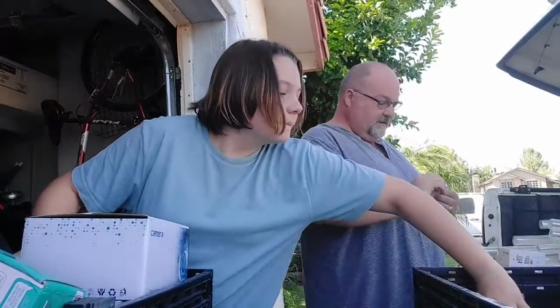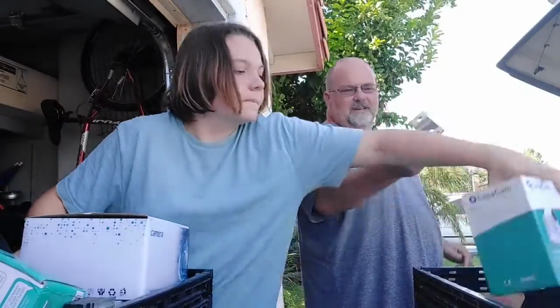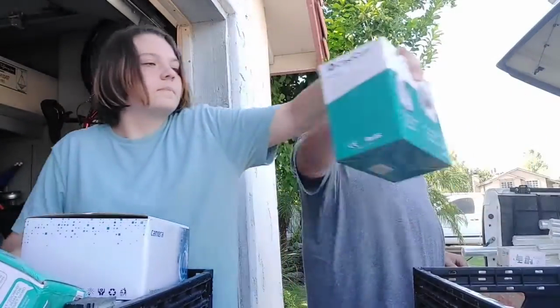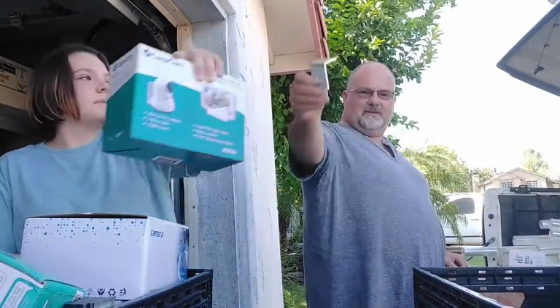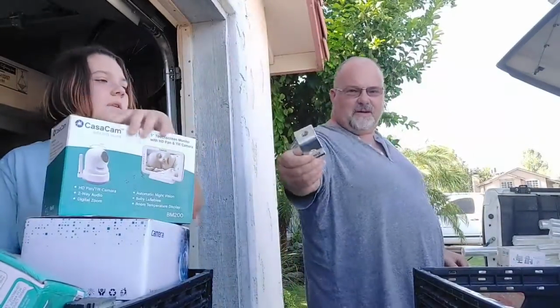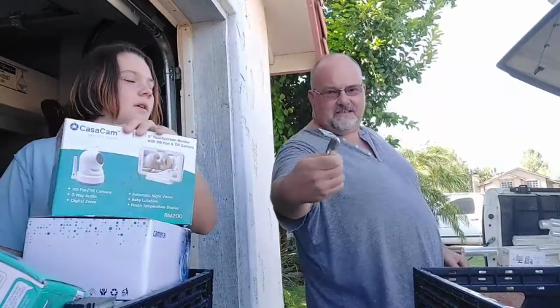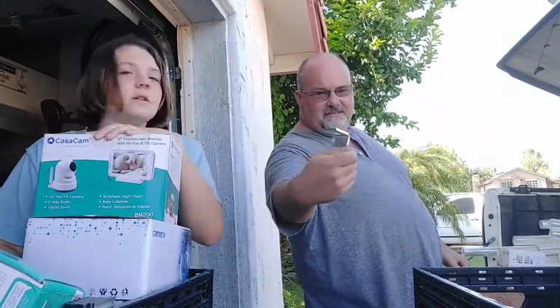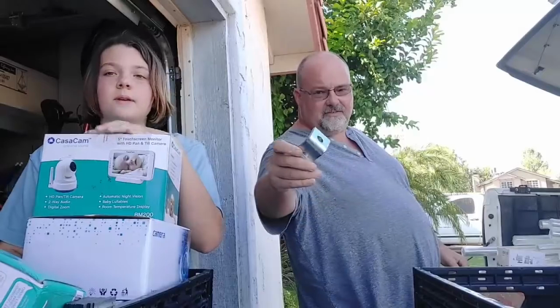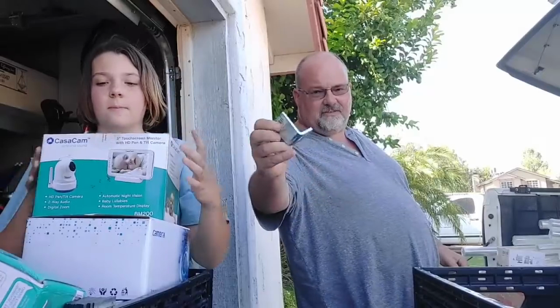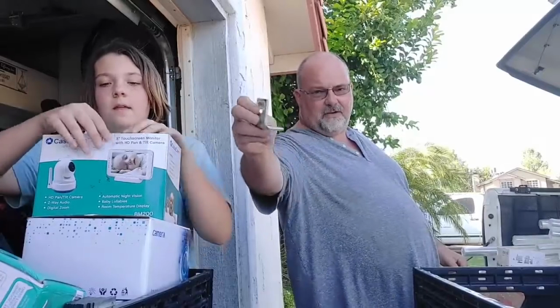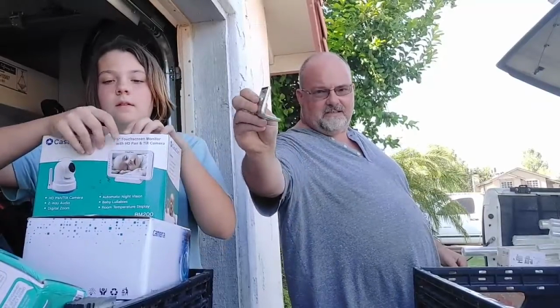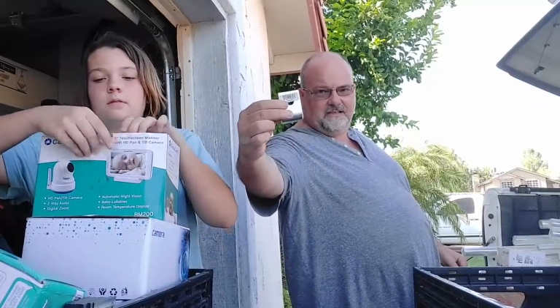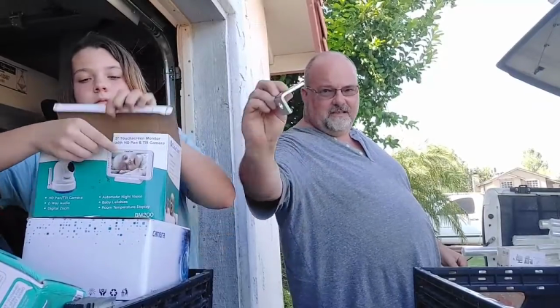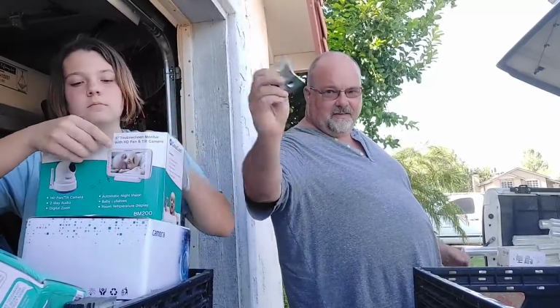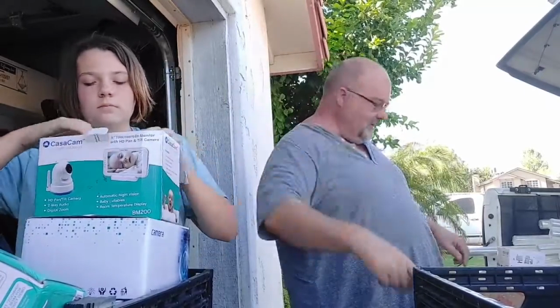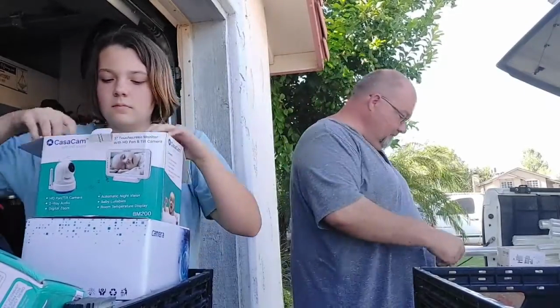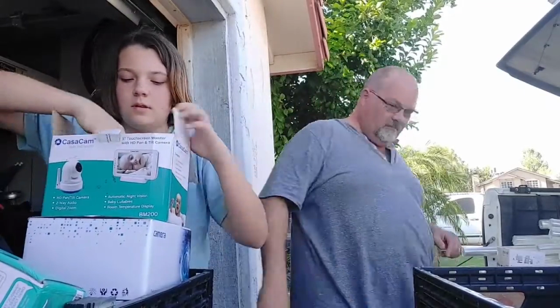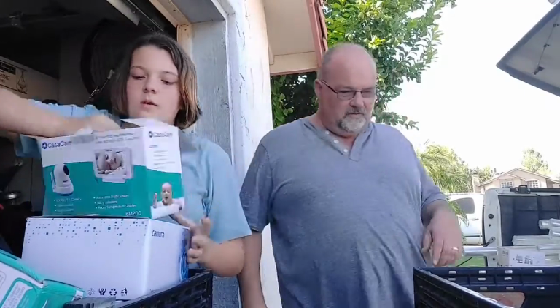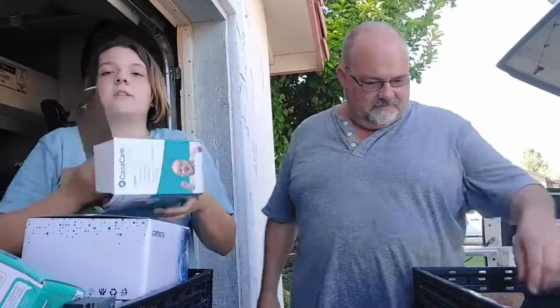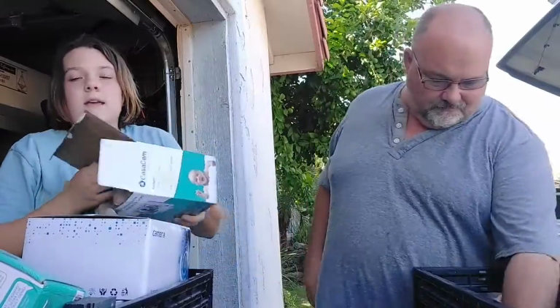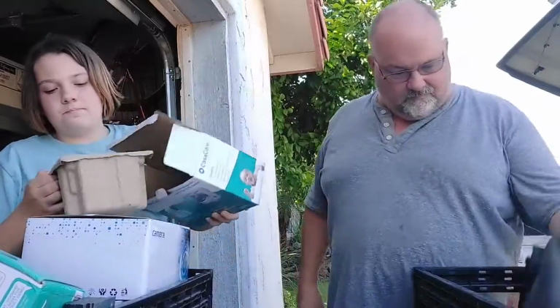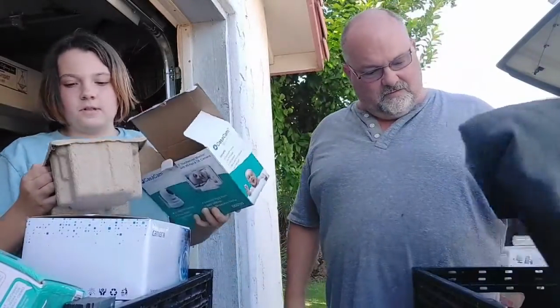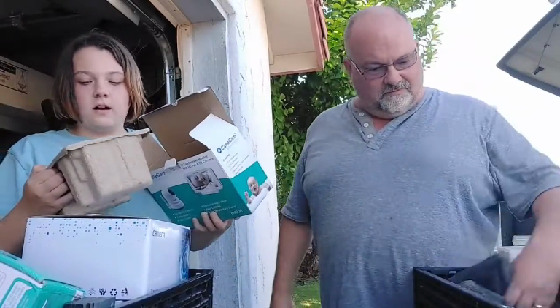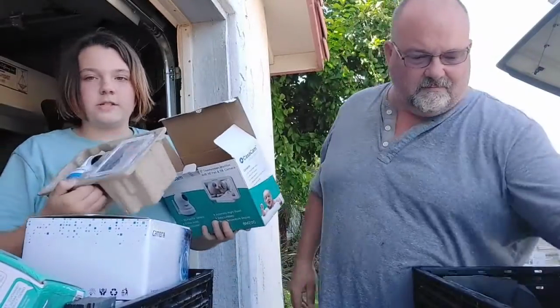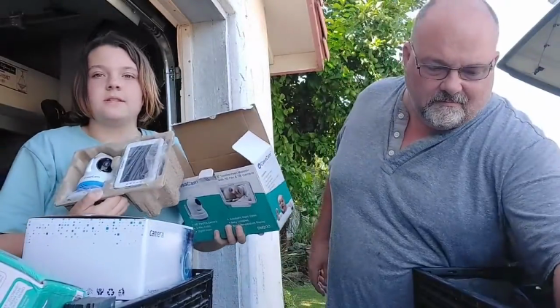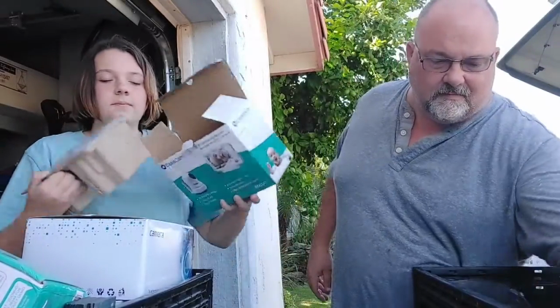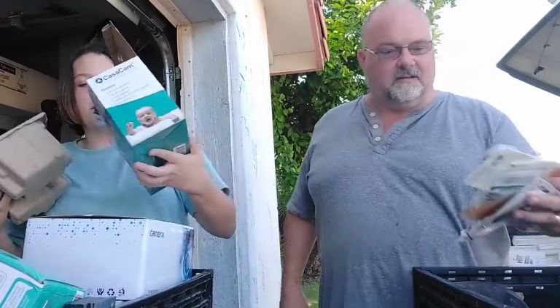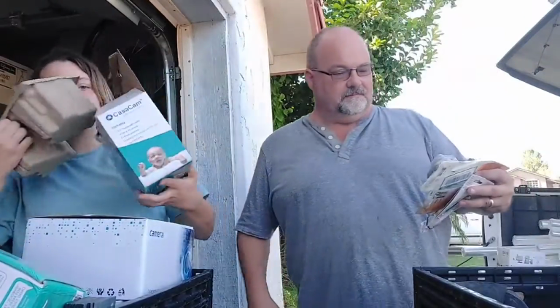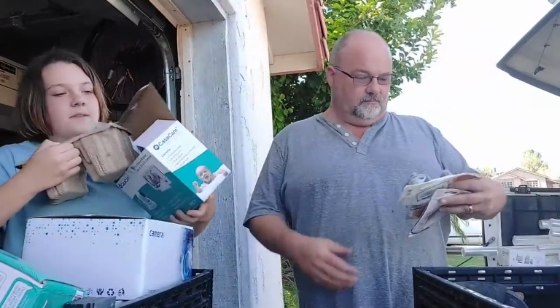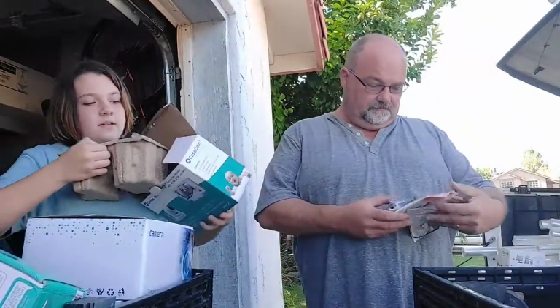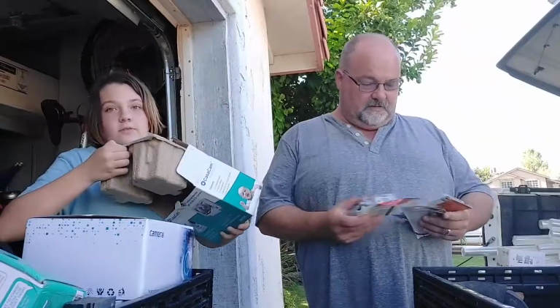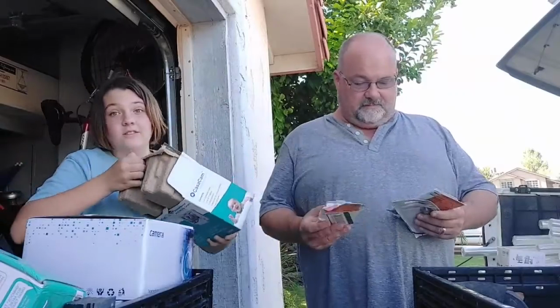Next up, I've got a bunch of these — they're just angle brackets, nothing exciting. We have another baby camera. Looks like all the parts and pieces are there — it's pretty good, probably something to sell.